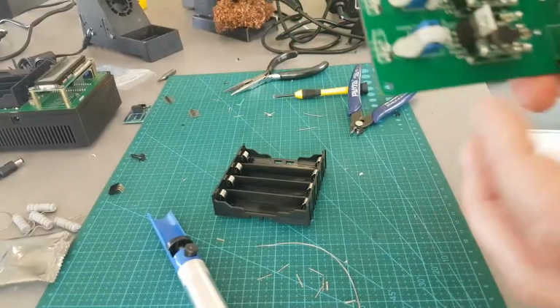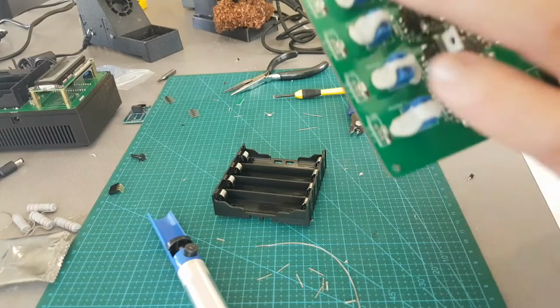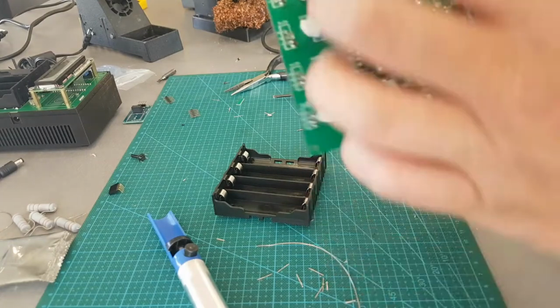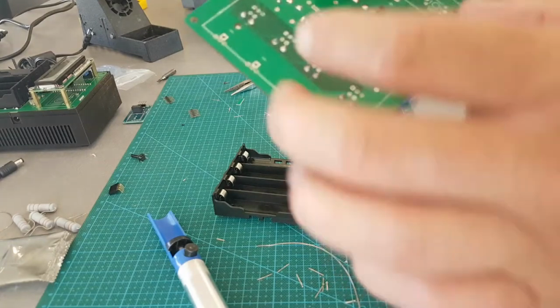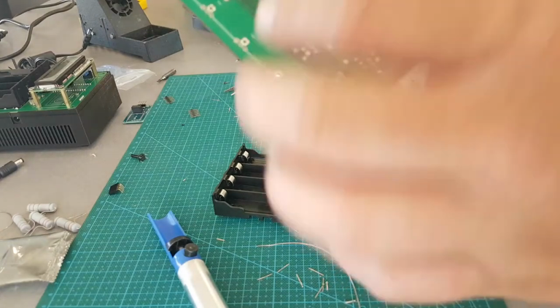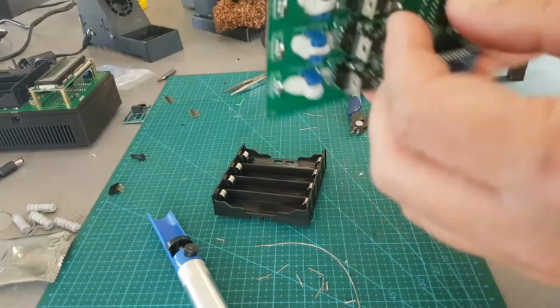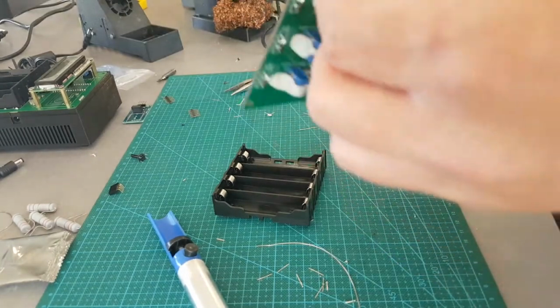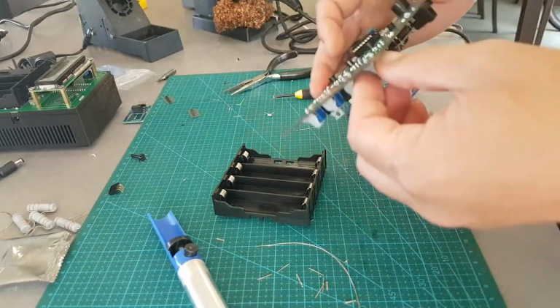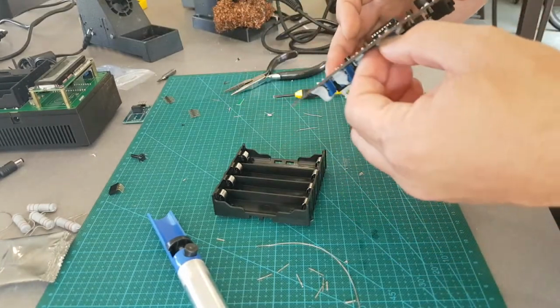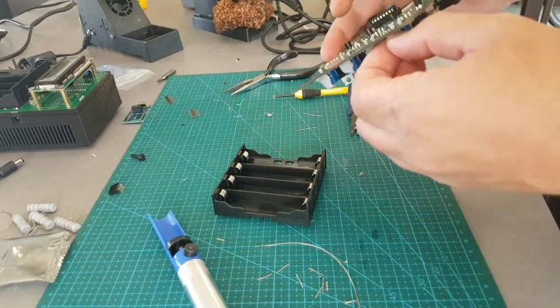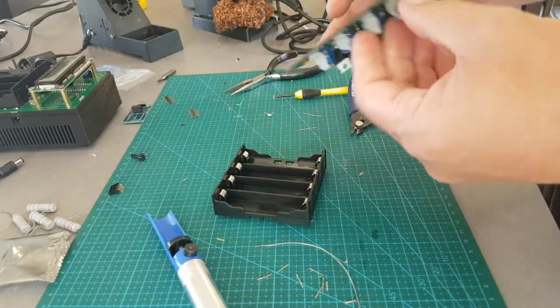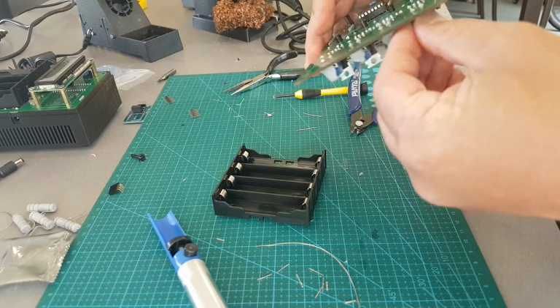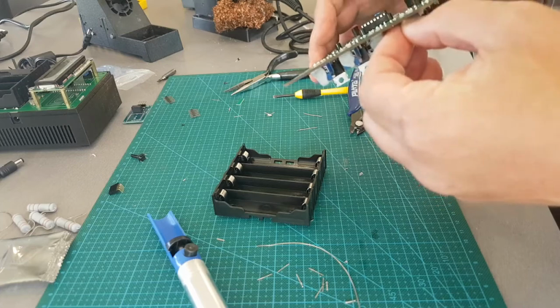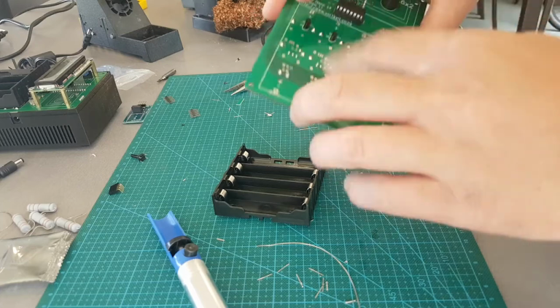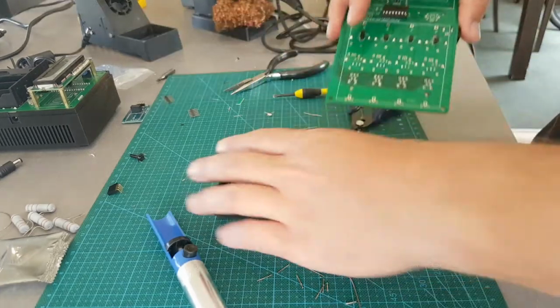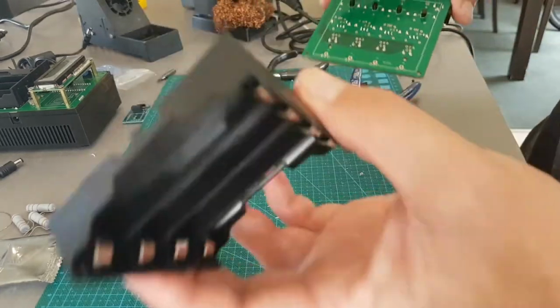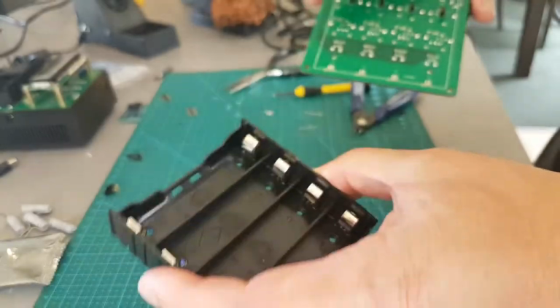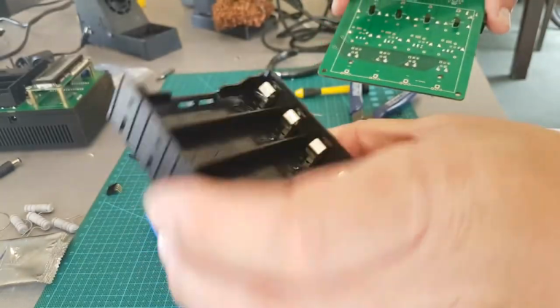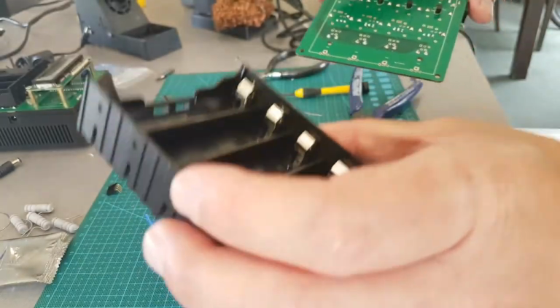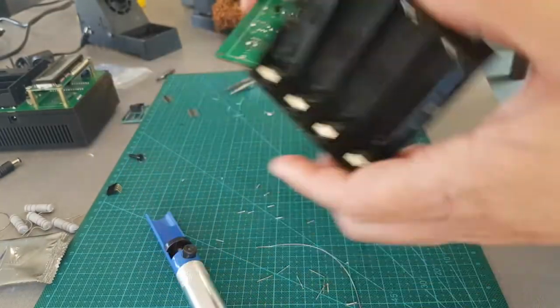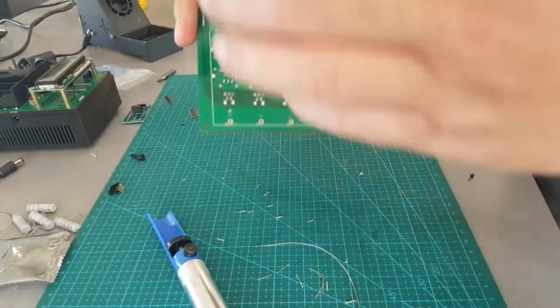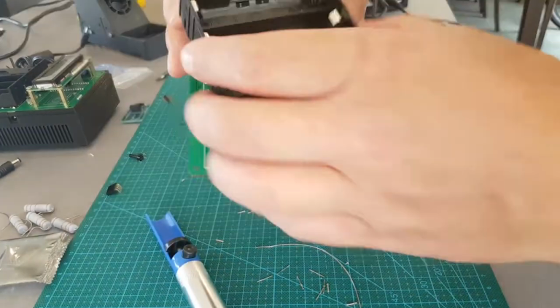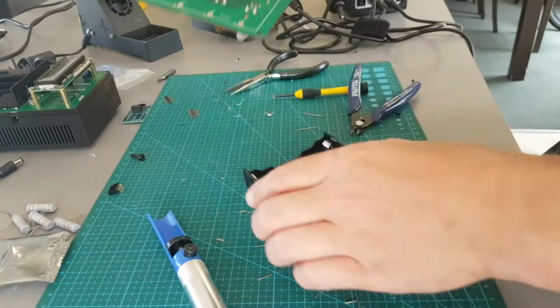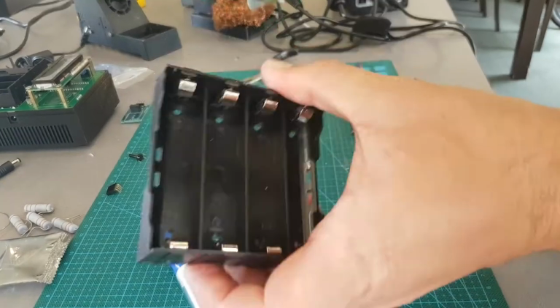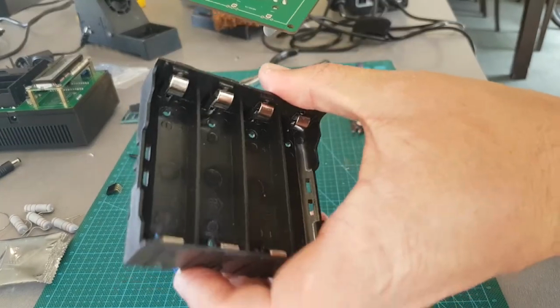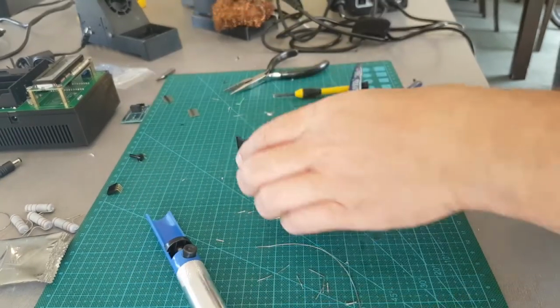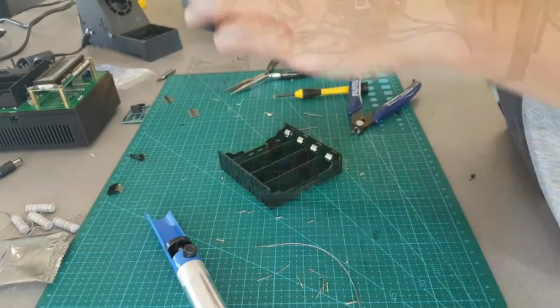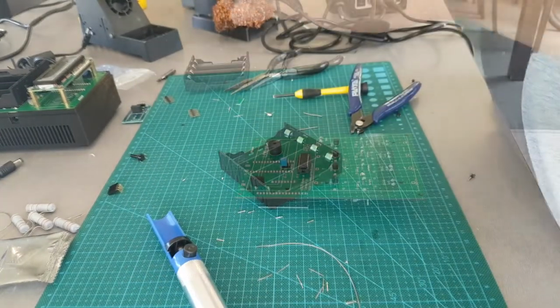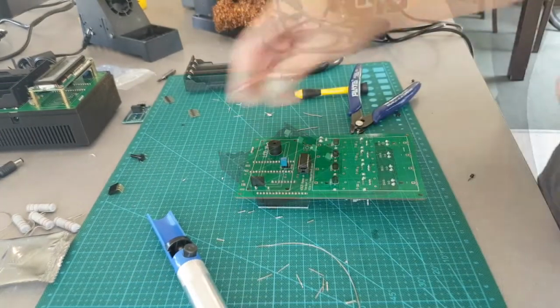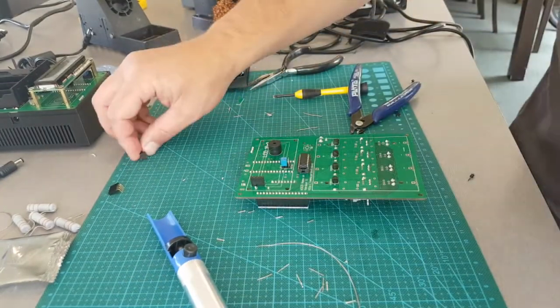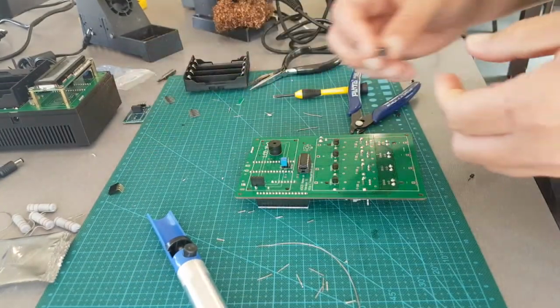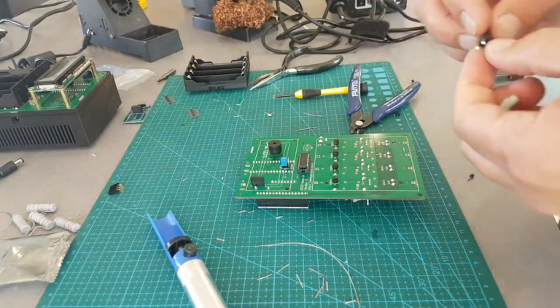Double check you've got everything done here before you solder on this board — that's the last thing you will solder because it goes on top. Make sure it's drilled first too. Getting up to the end now.